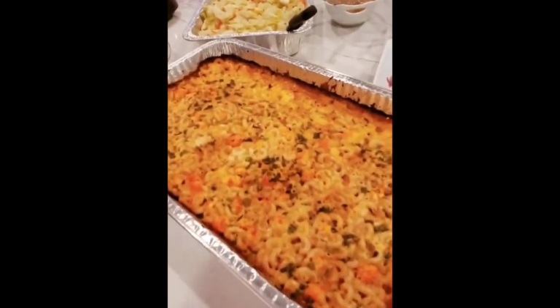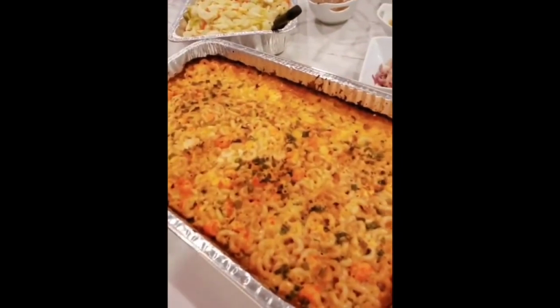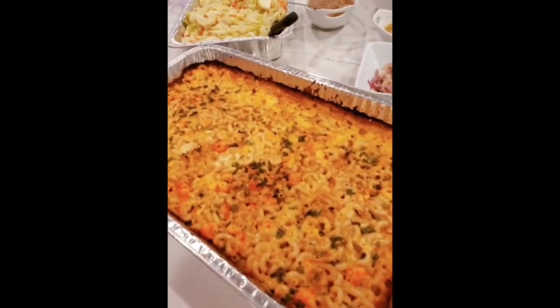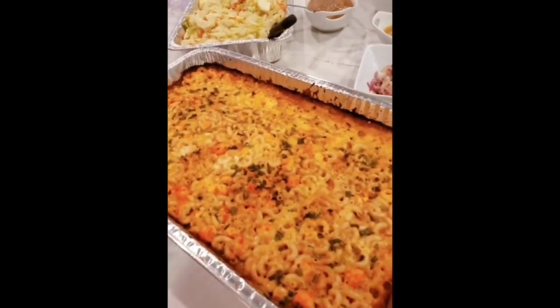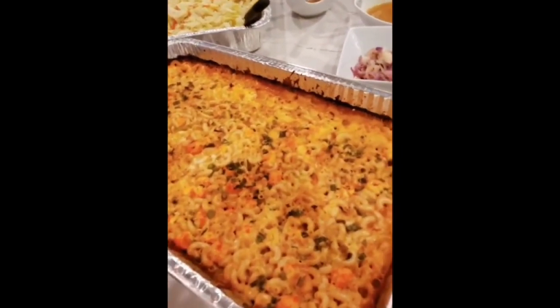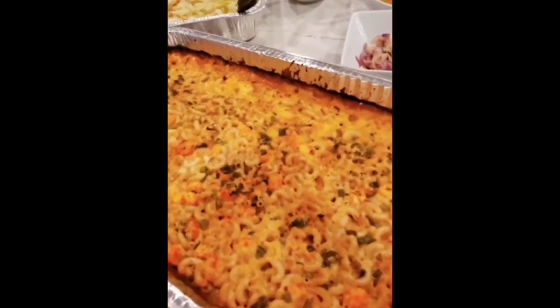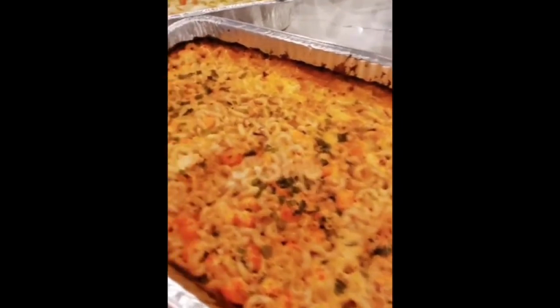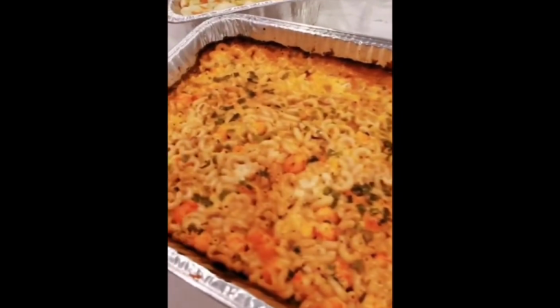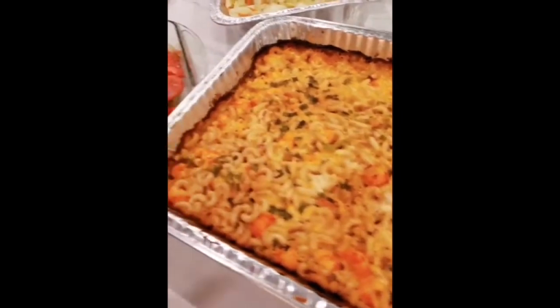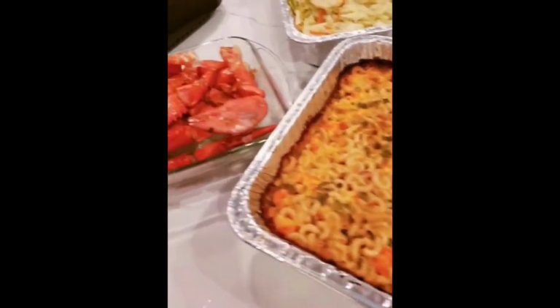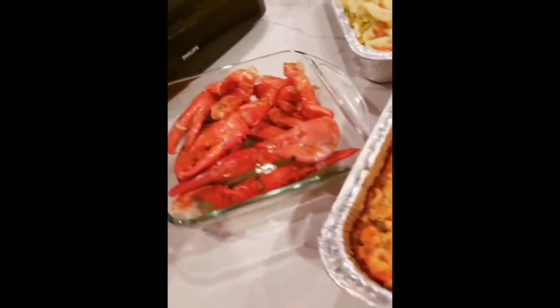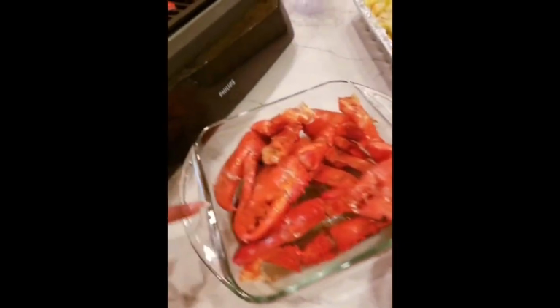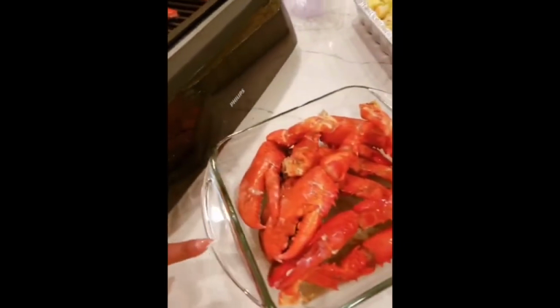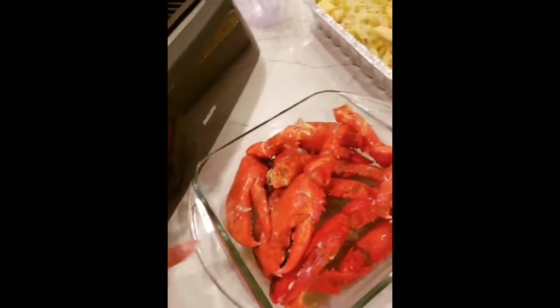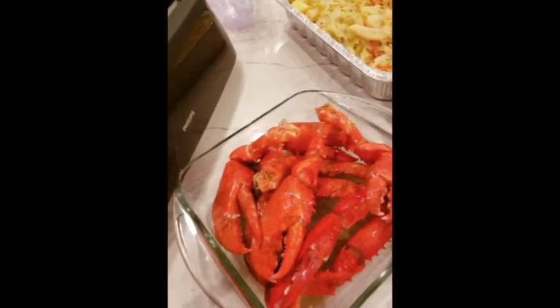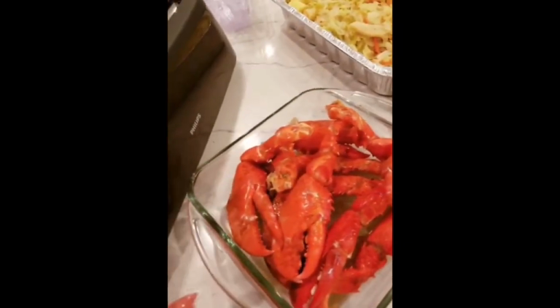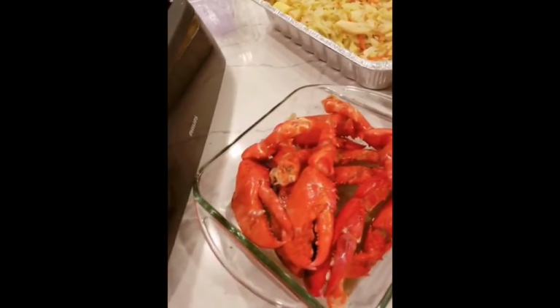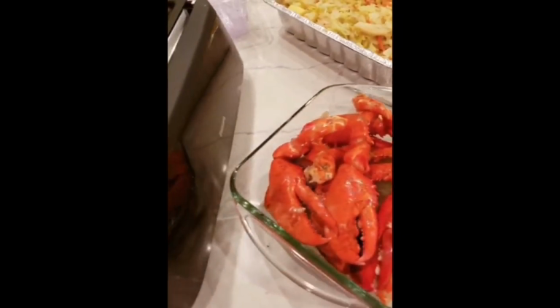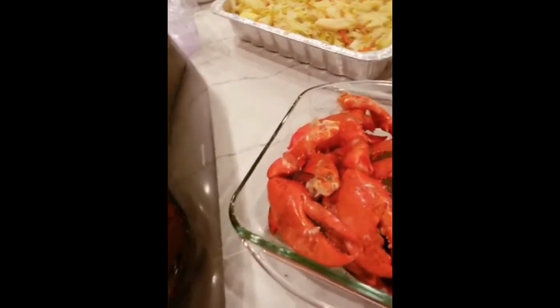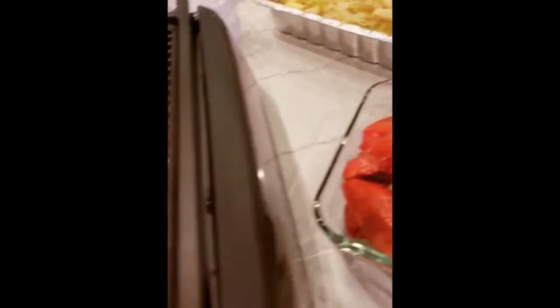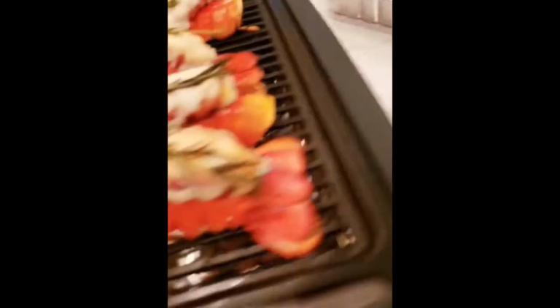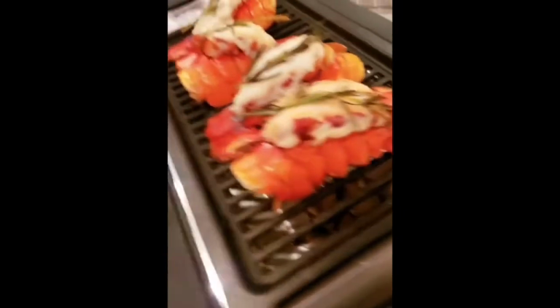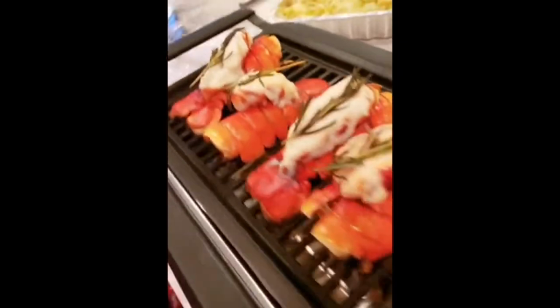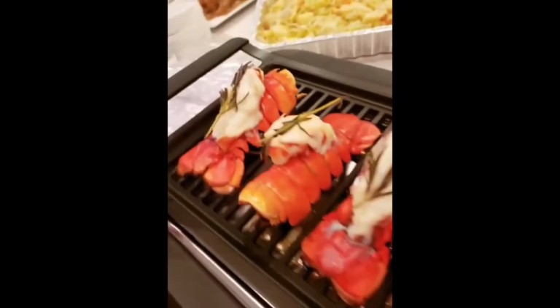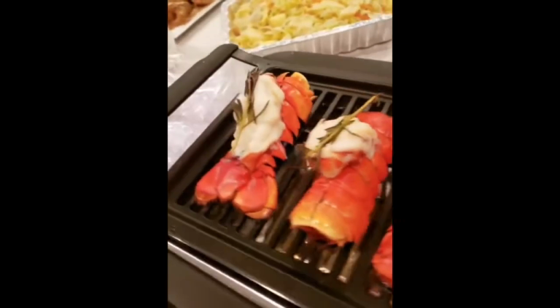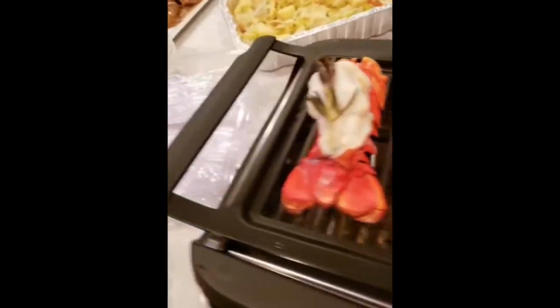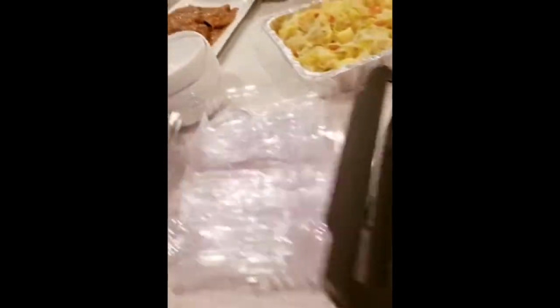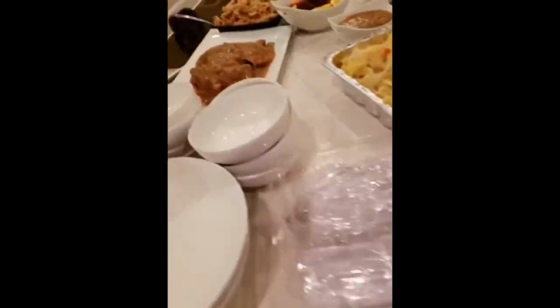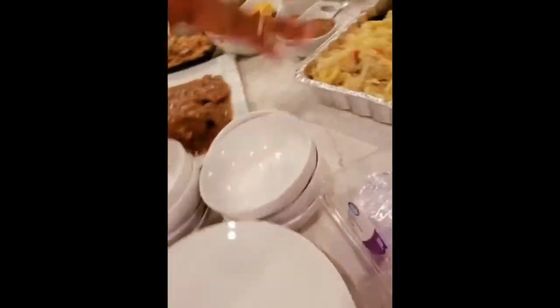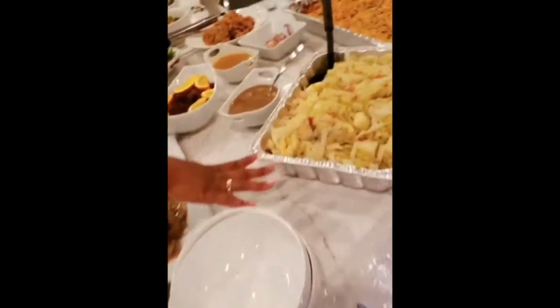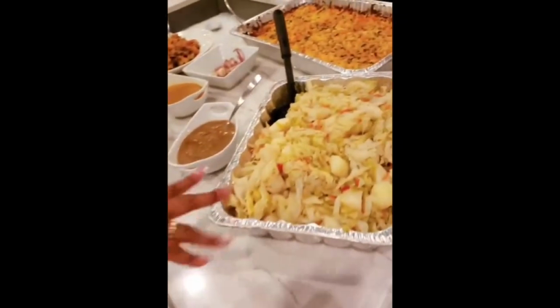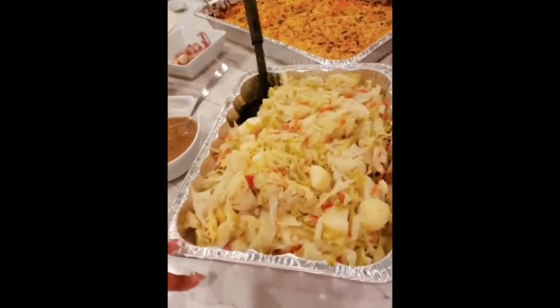You cannot do this without a little truffle — I like truffle butter with the real truffles in it. Then I have my lobster claws here, so amazing. Come on around honey, you can't have lobster without a lobster tail.